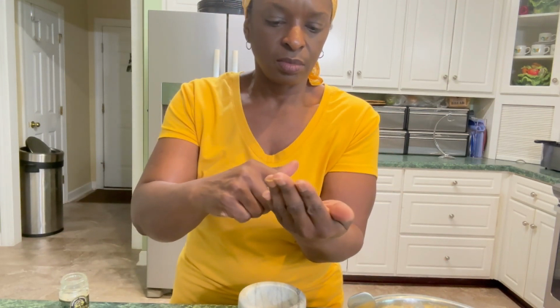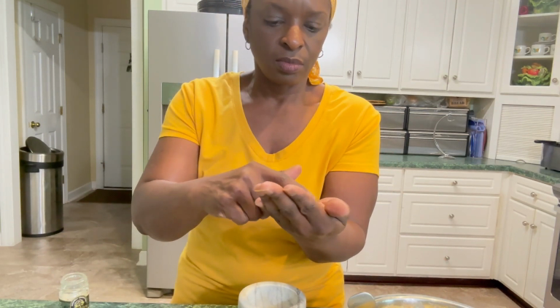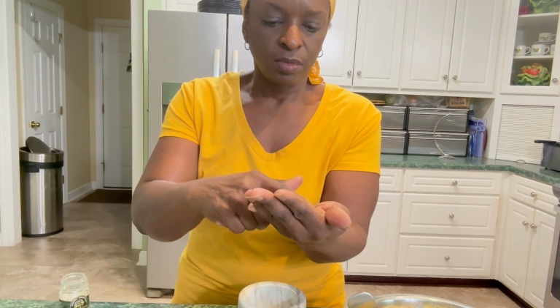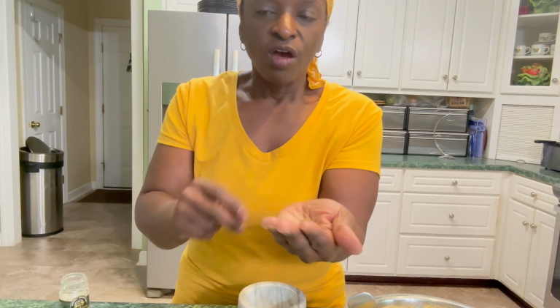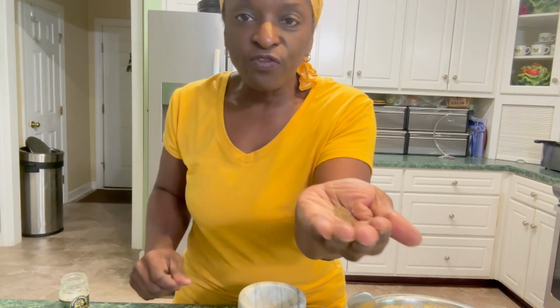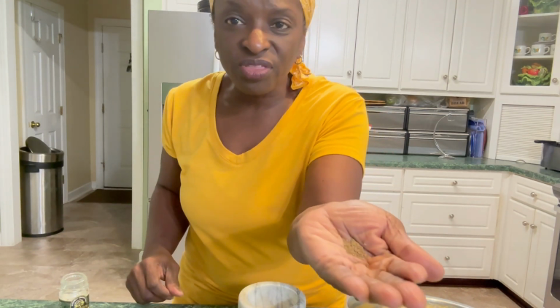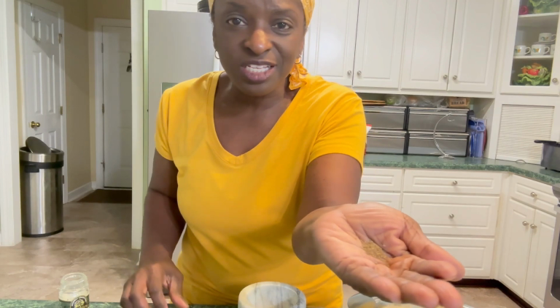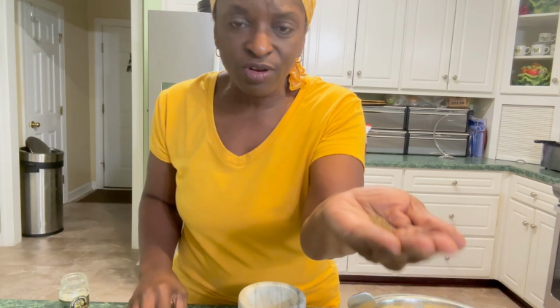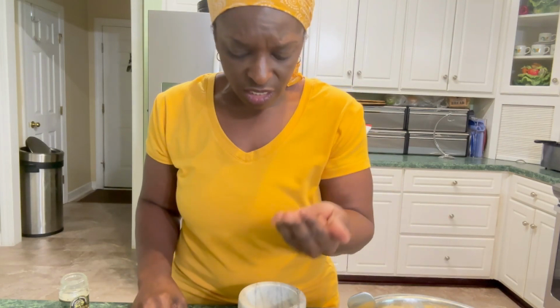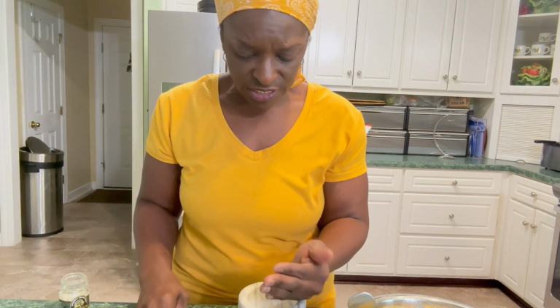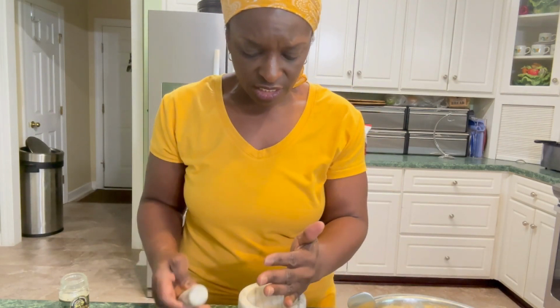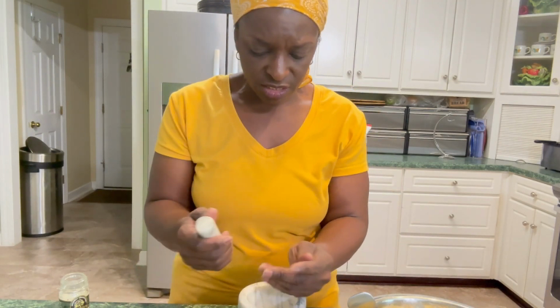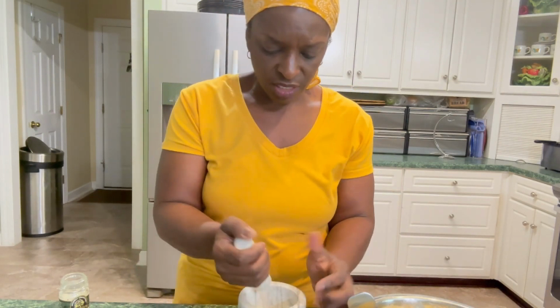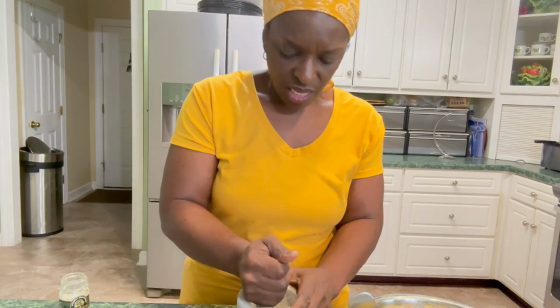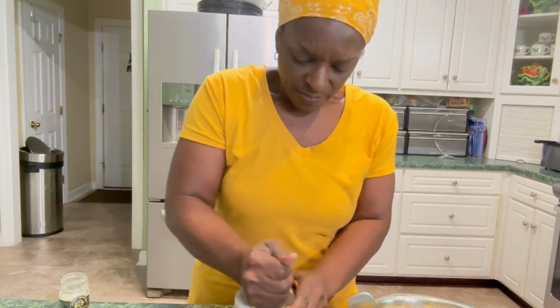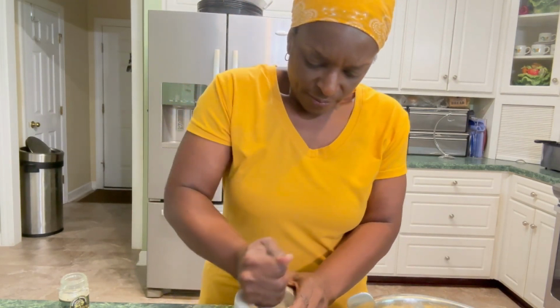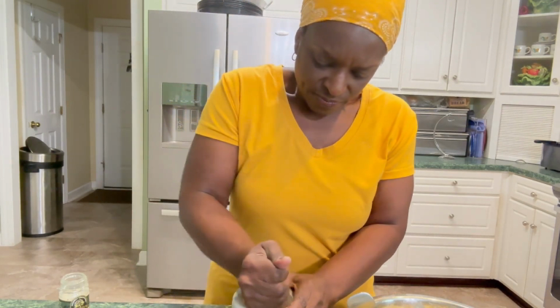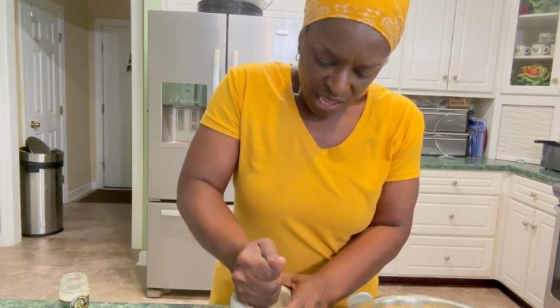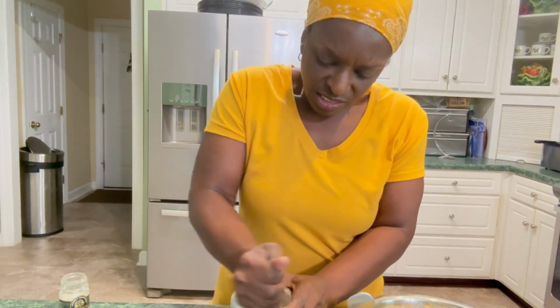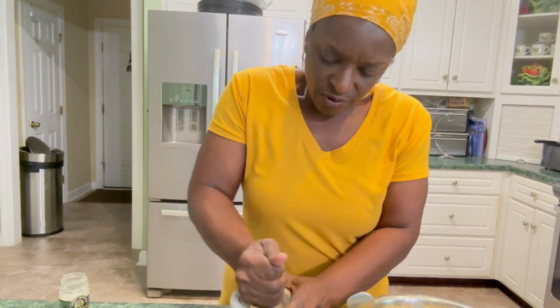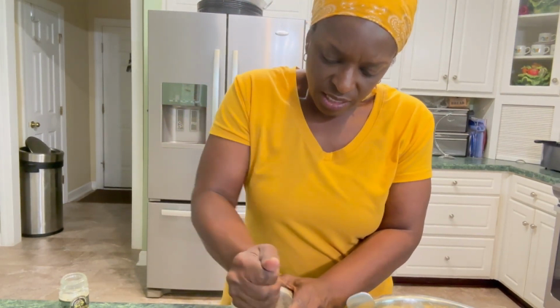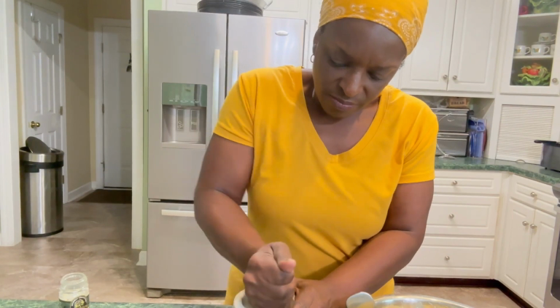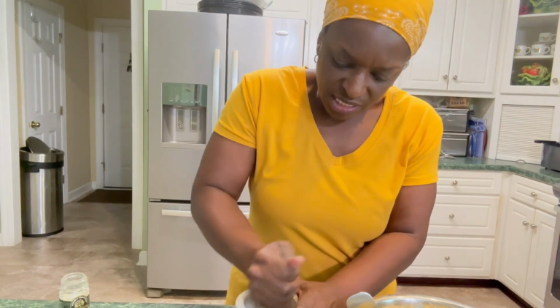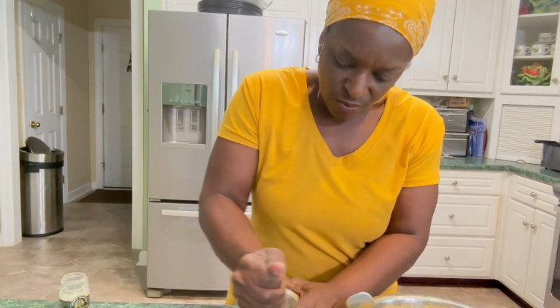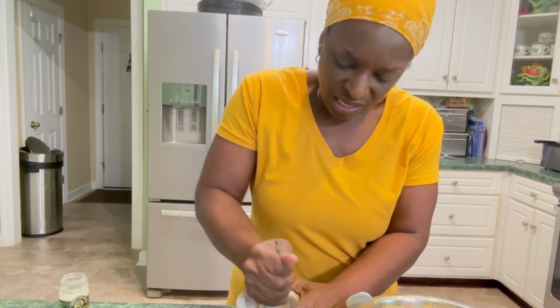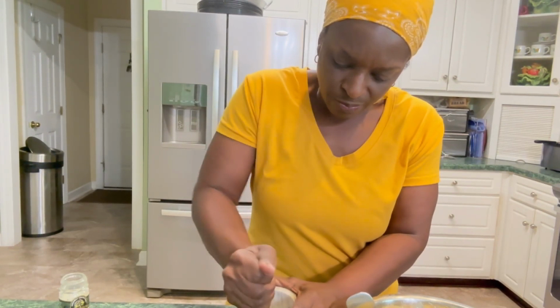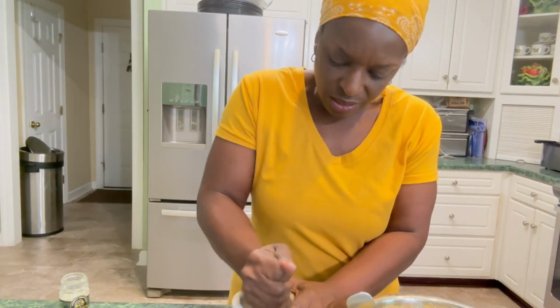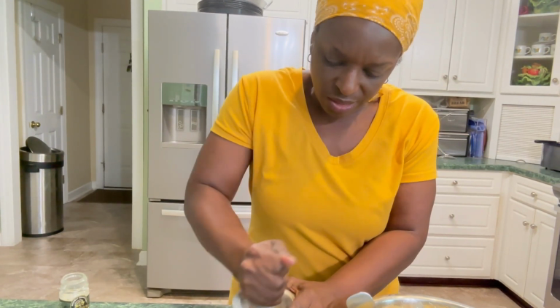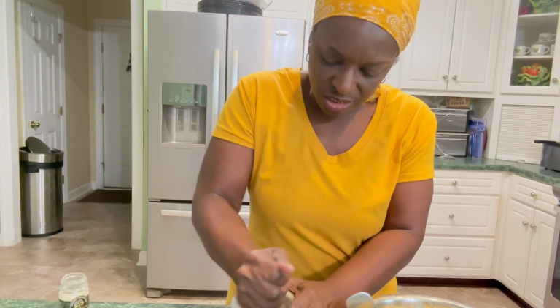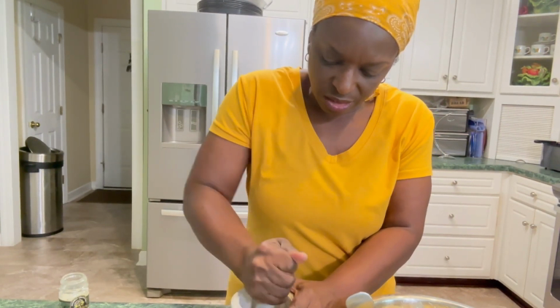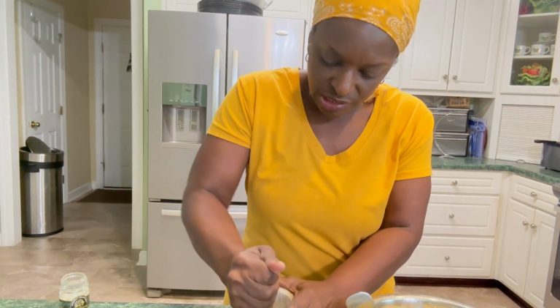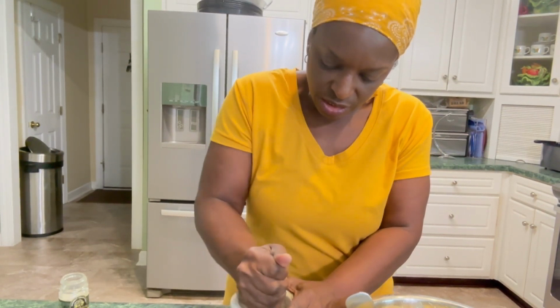I'm going to add a teaspoon of celery seeds, though I'll crush them first because nobody likes biting down into whole celery seeds.